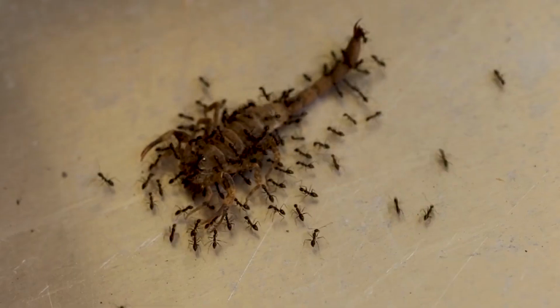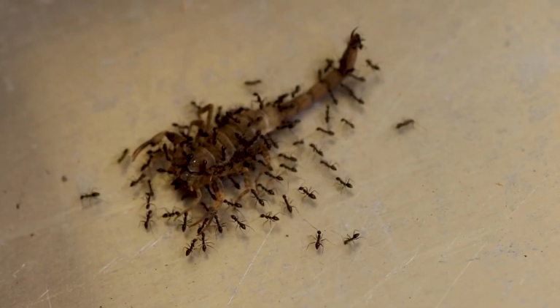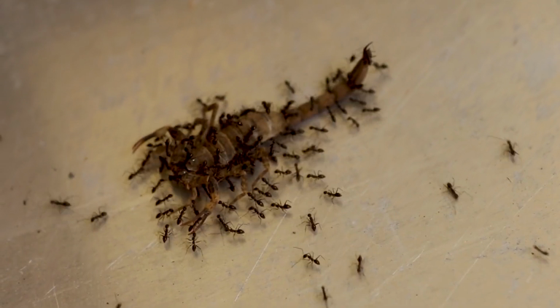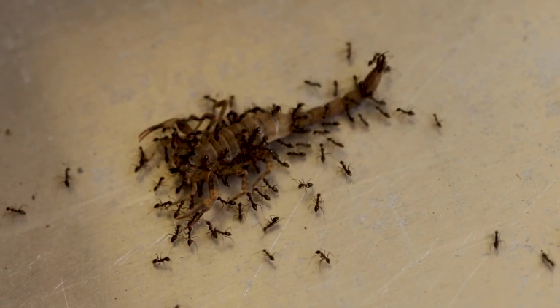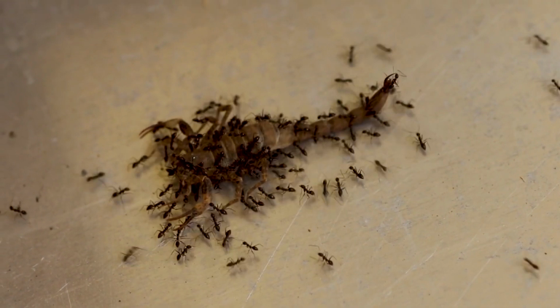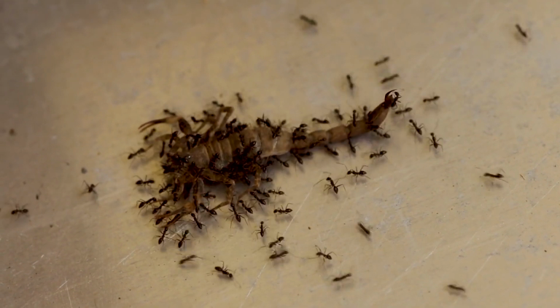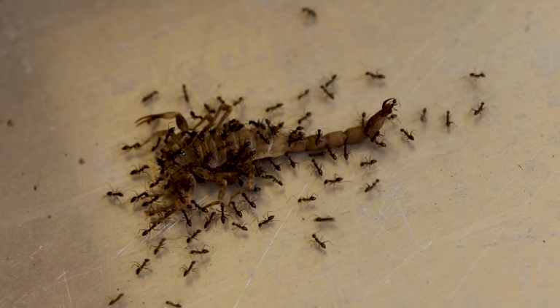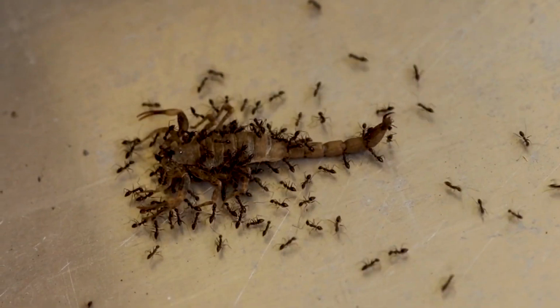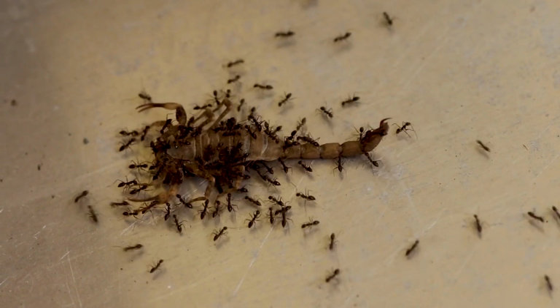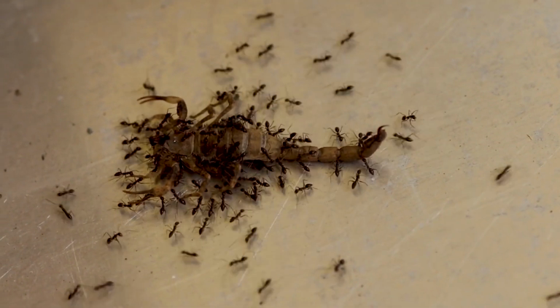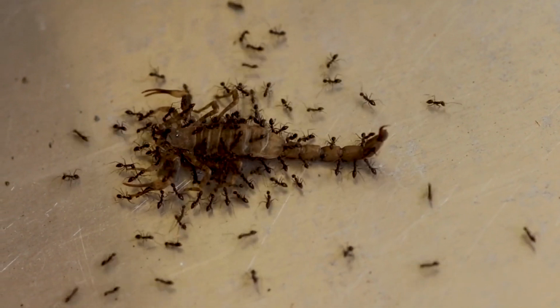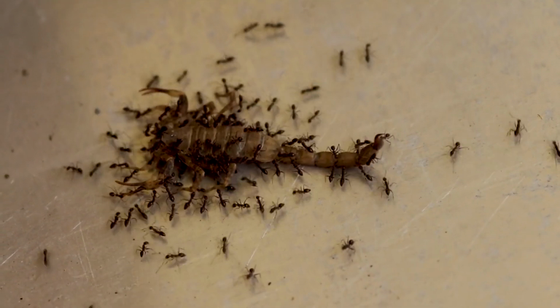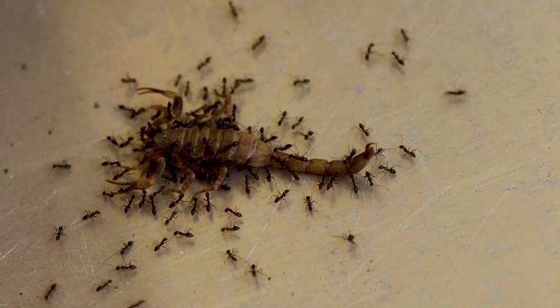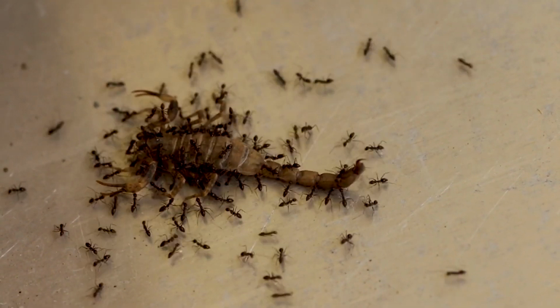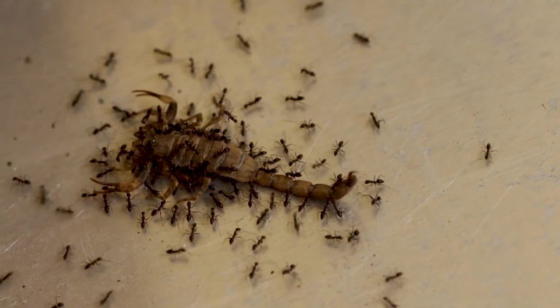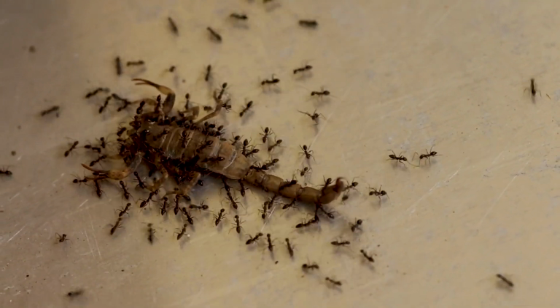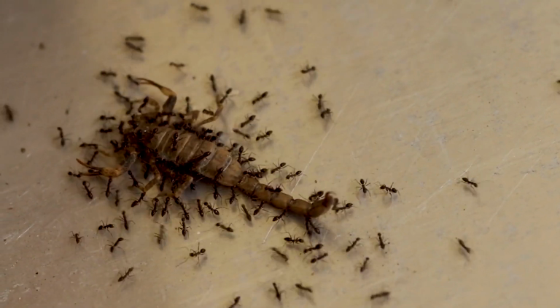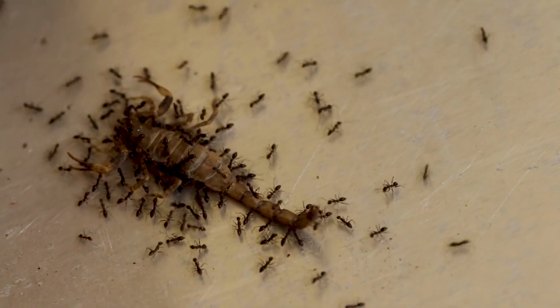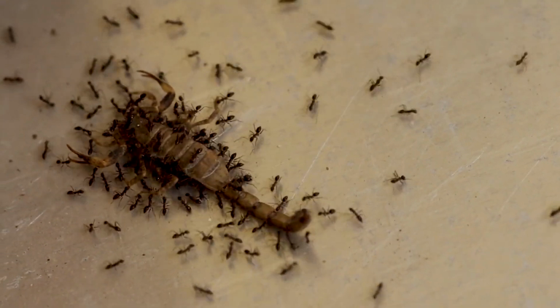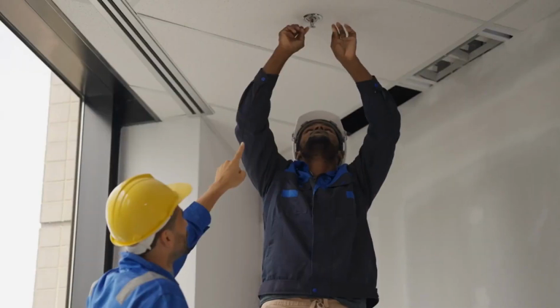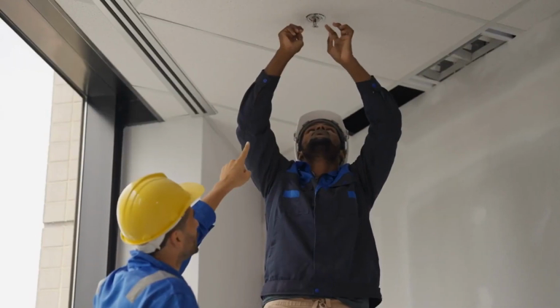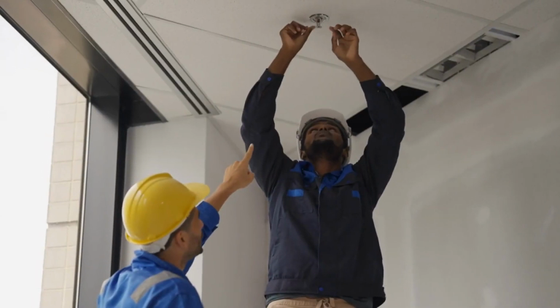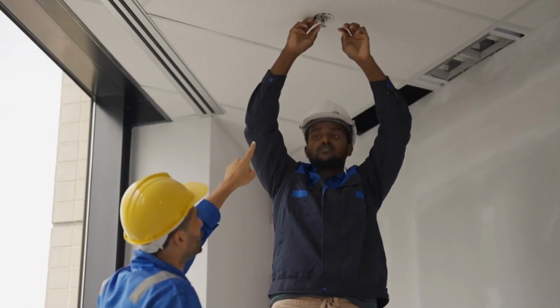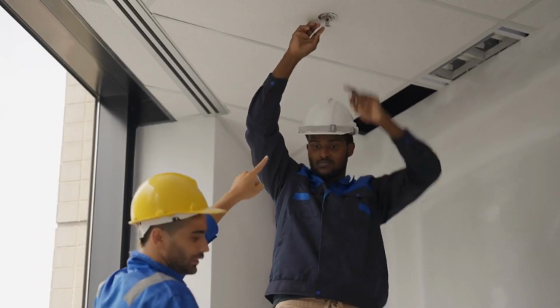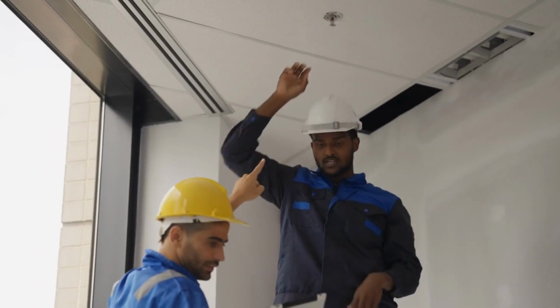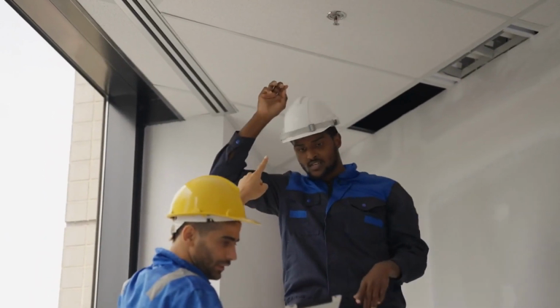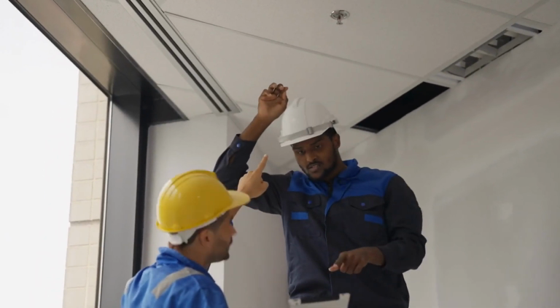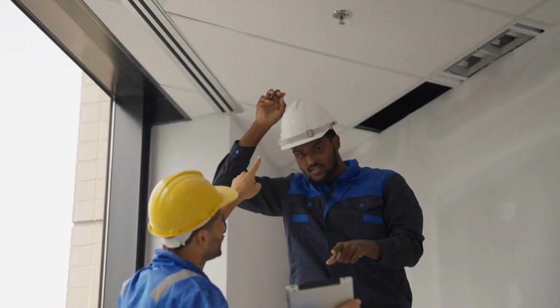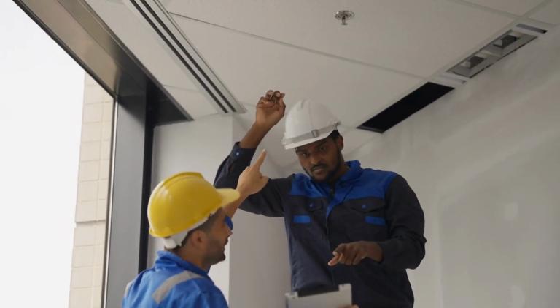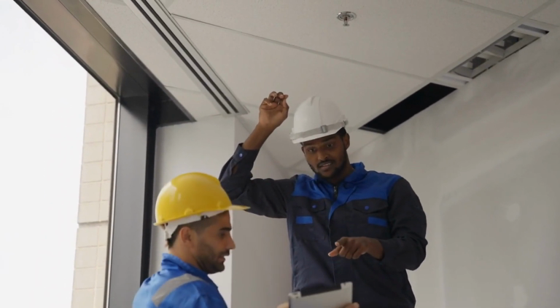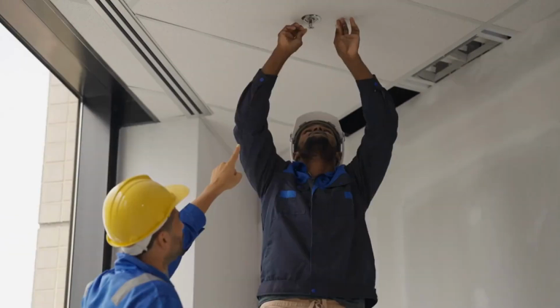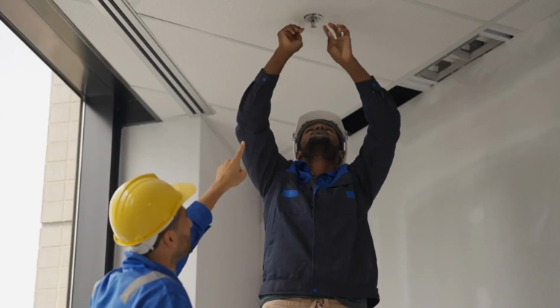For anyone looking to tackle home projects, understanding how ants work together can really inspire teamwork and efficiency in your own endeavors. Check out bighomeprojects.com to find trusted contractors who can help bring your home improvement dreams to life.